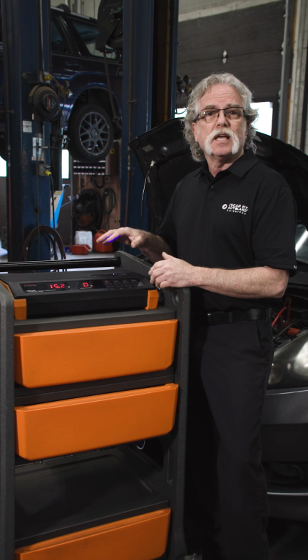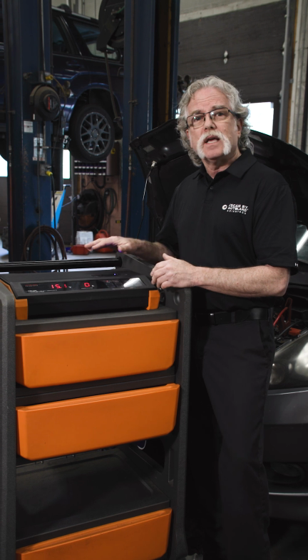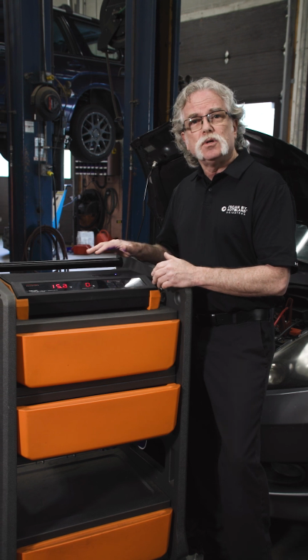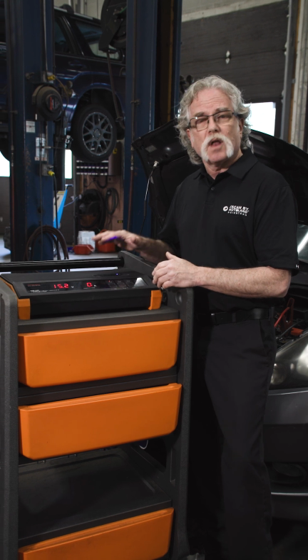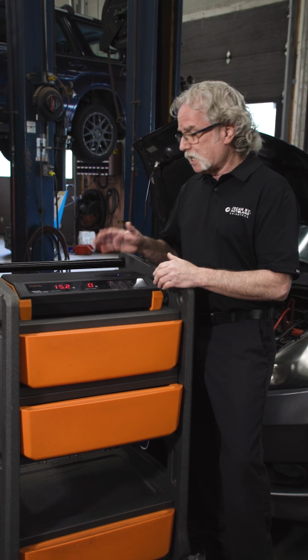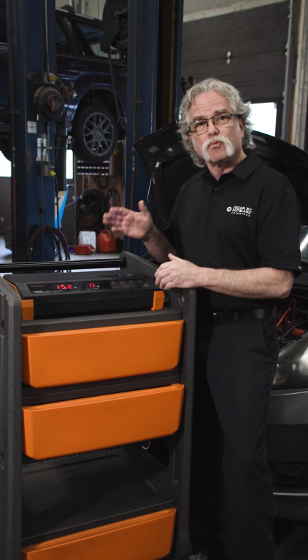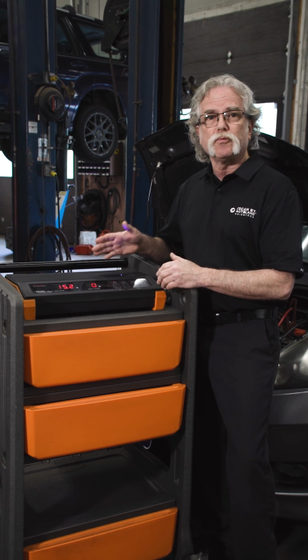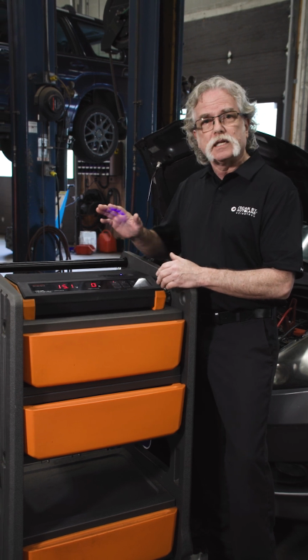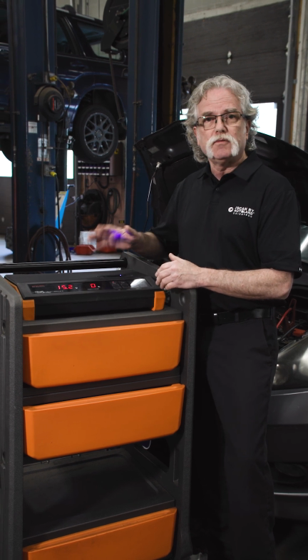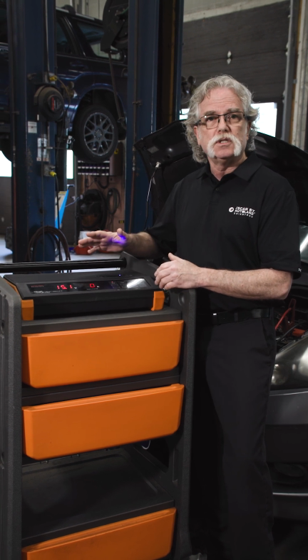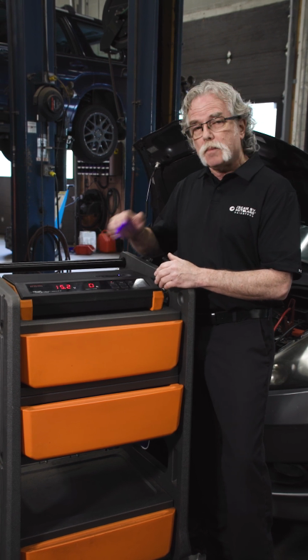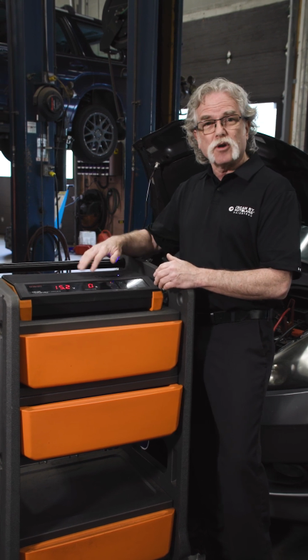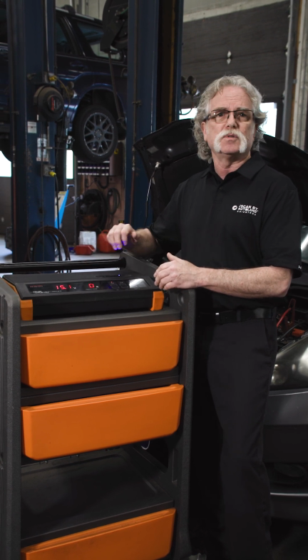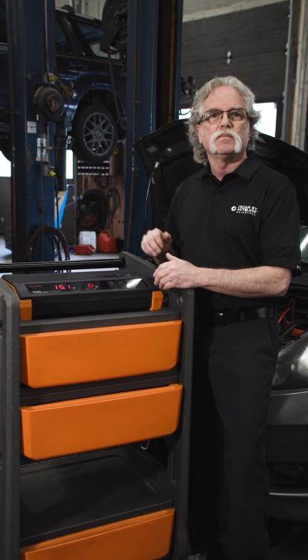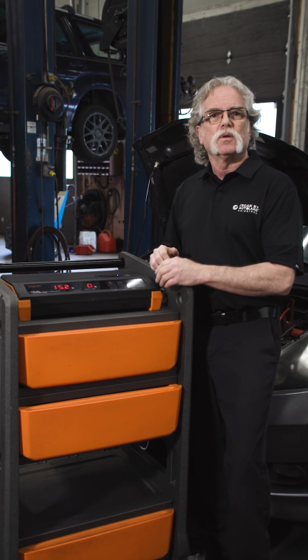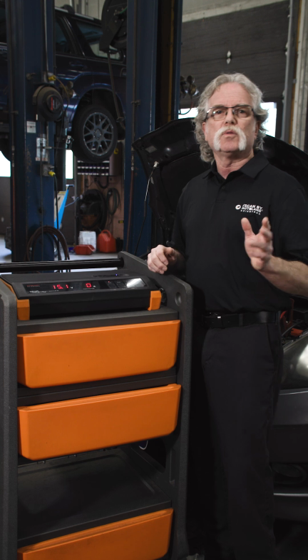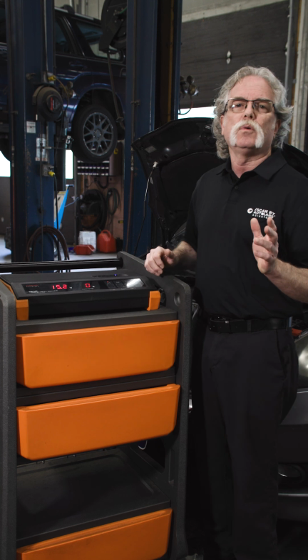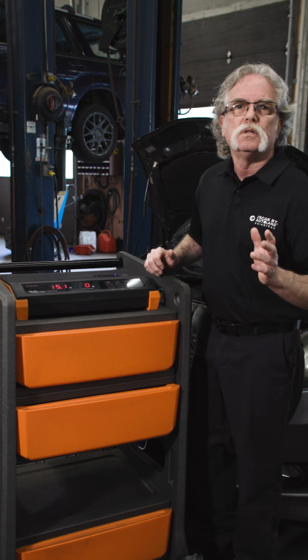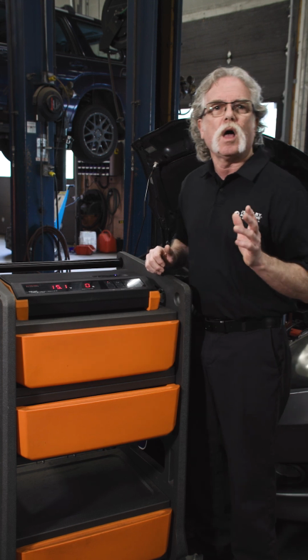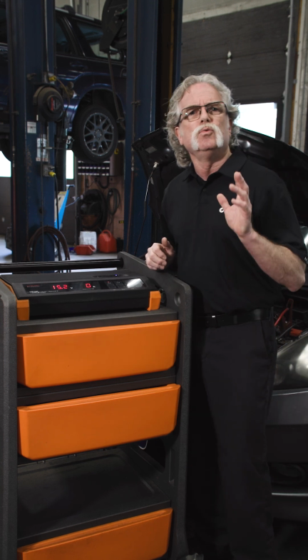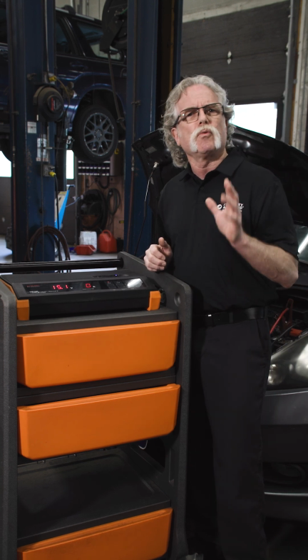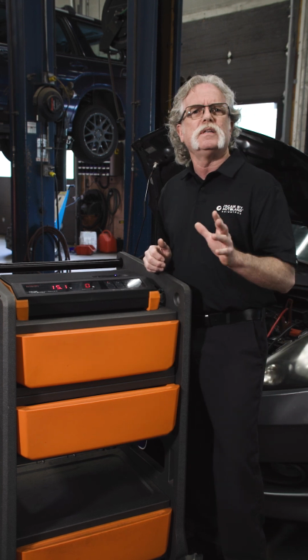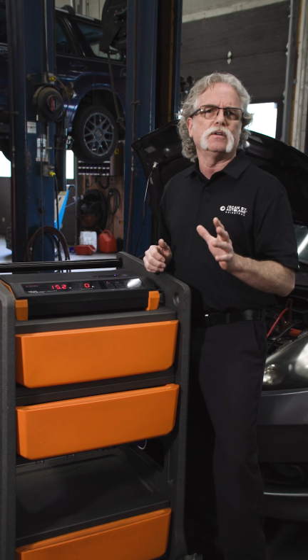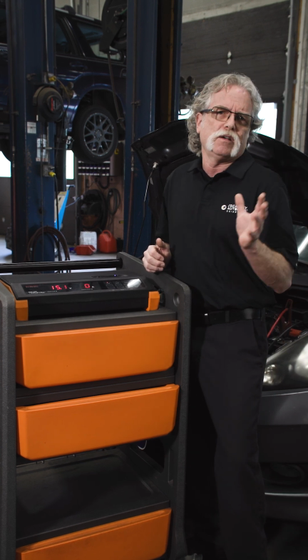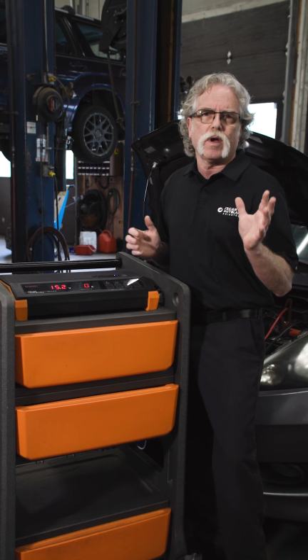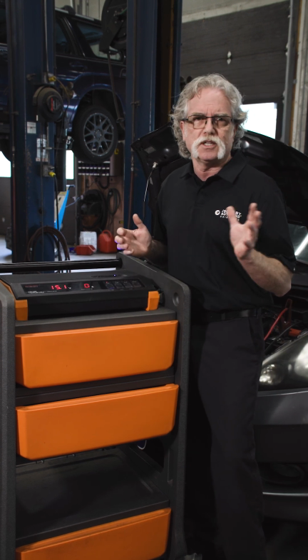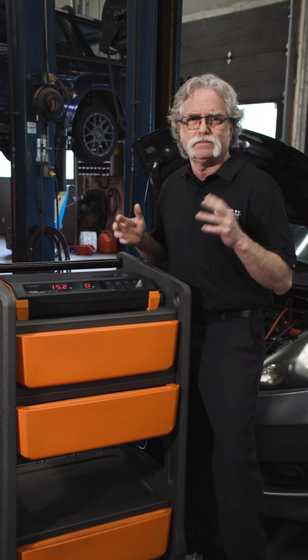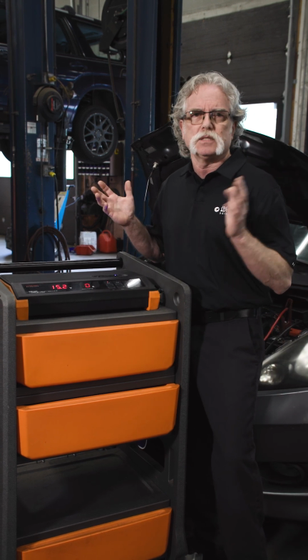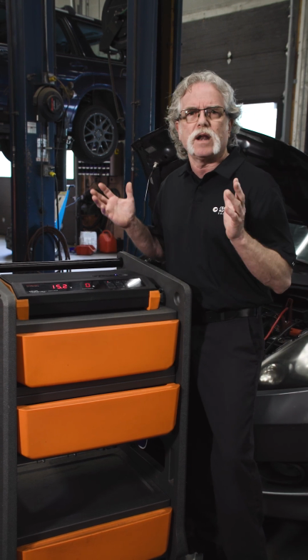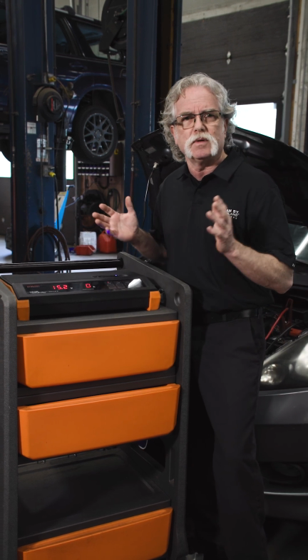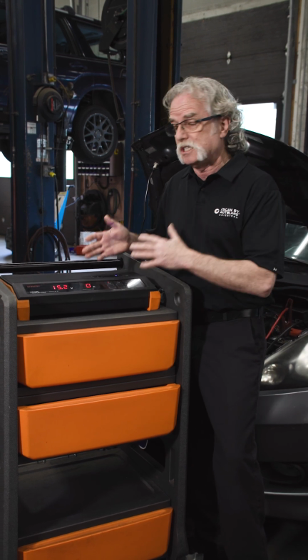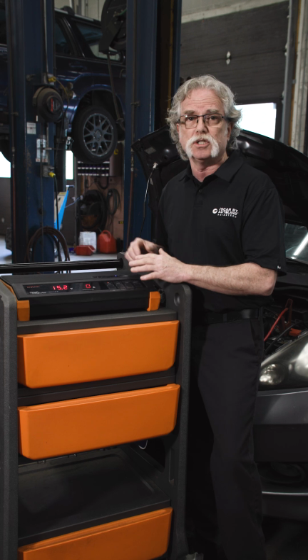iSCAN's PSM2 supplies stable, ripple-free, clean voltage up to 100 amps. Without the right voltage supply, you risk corrupted data, failed programming sessions, and possible battery damage from discharging.